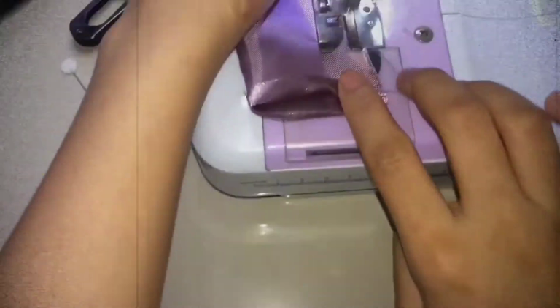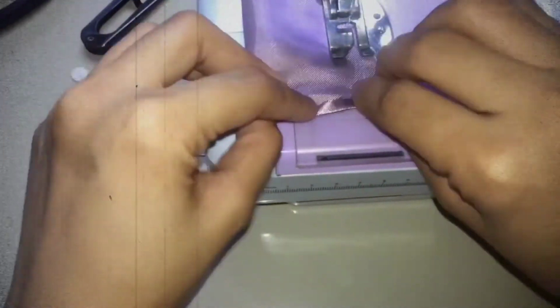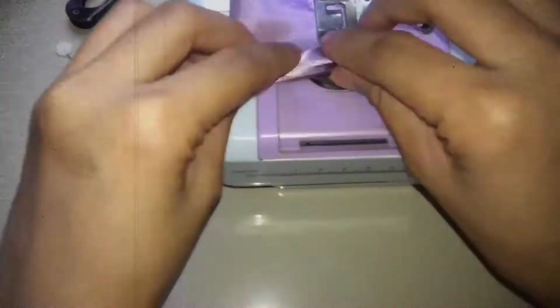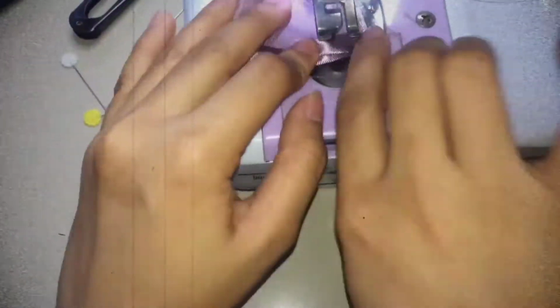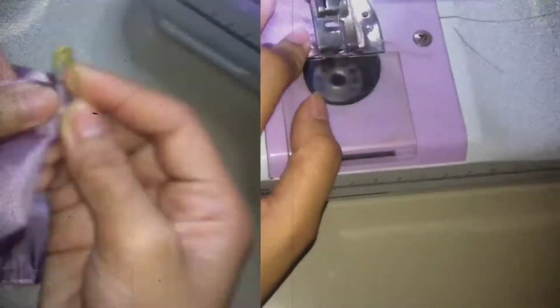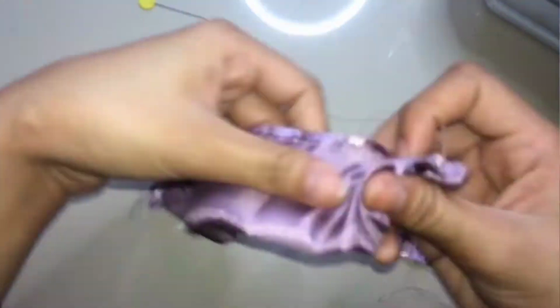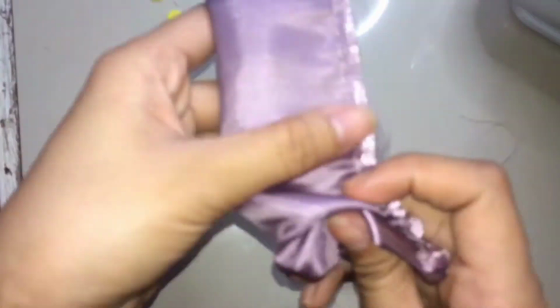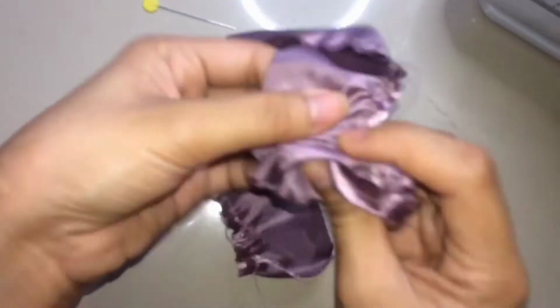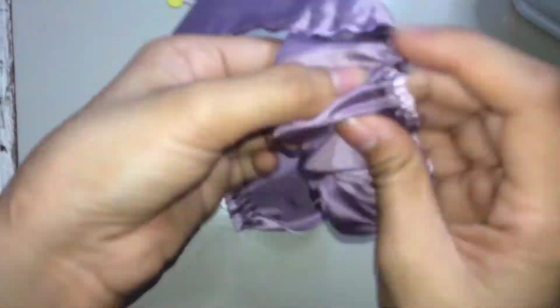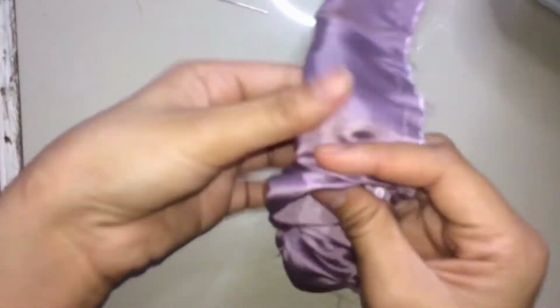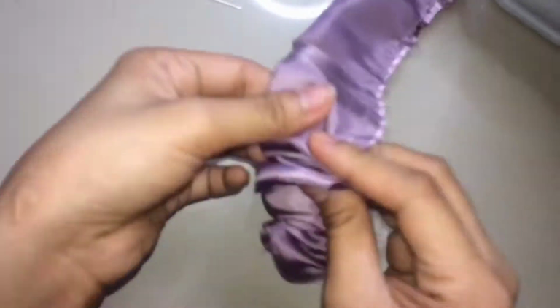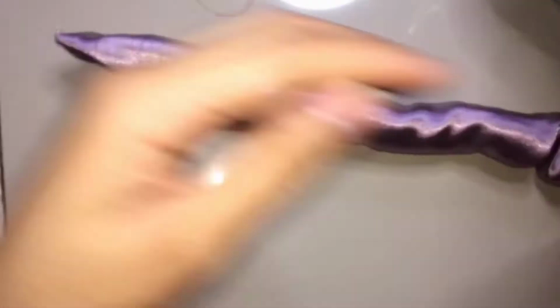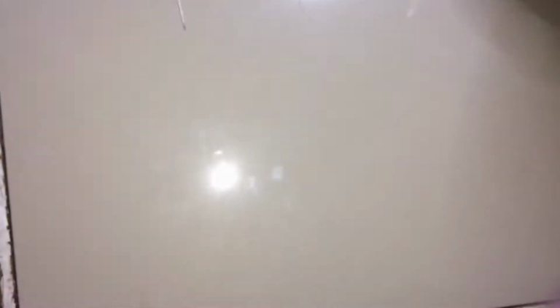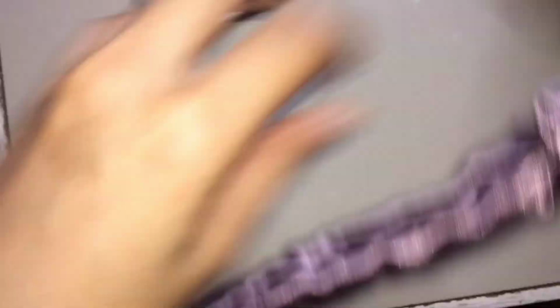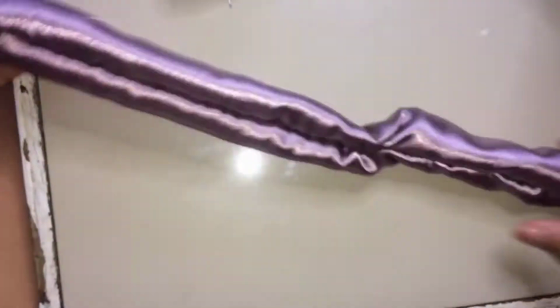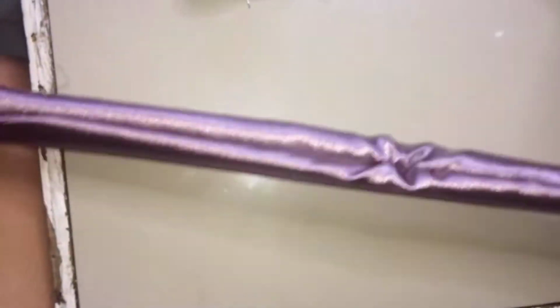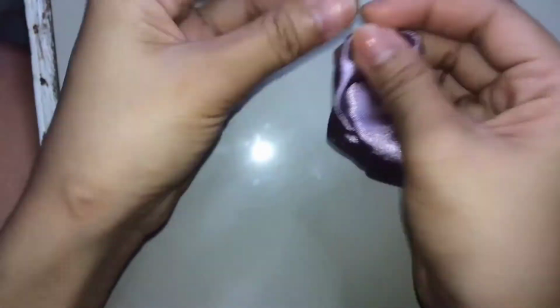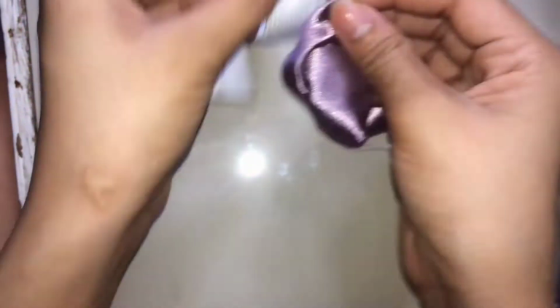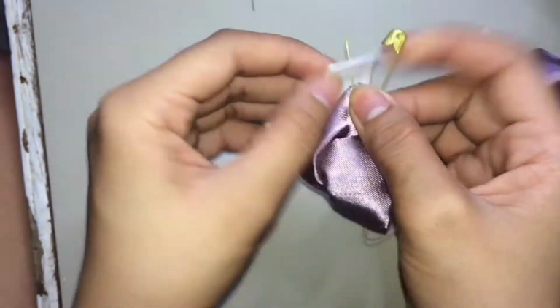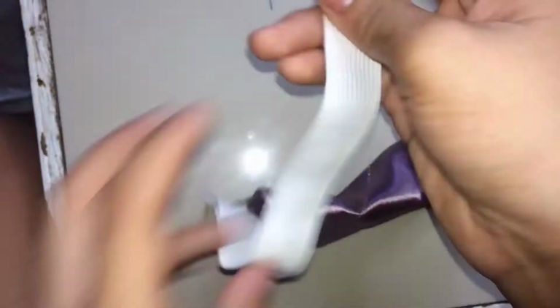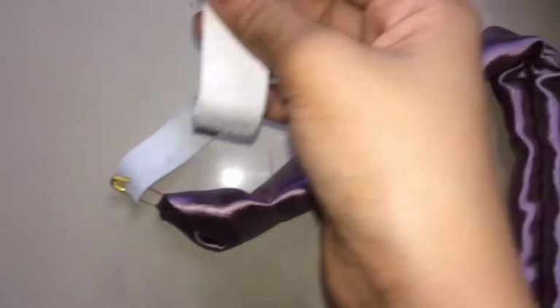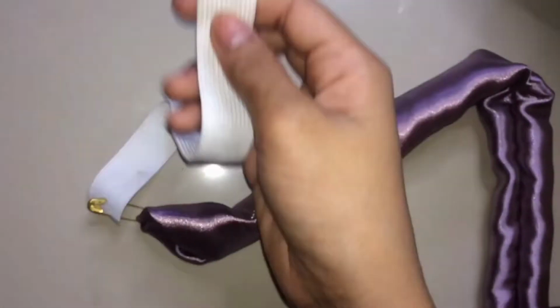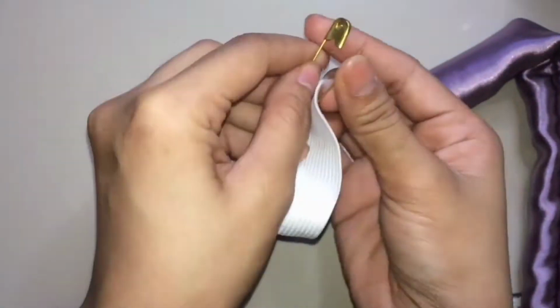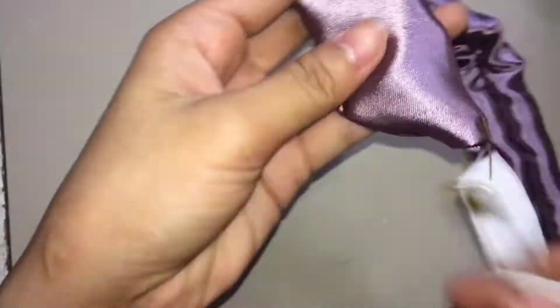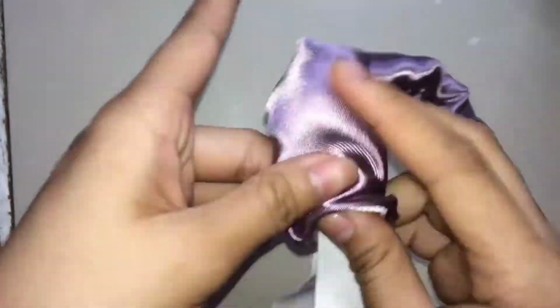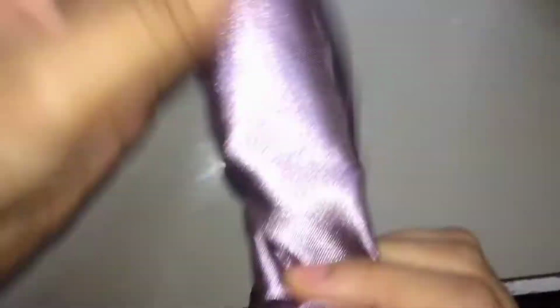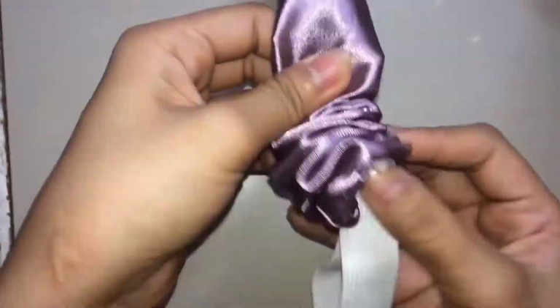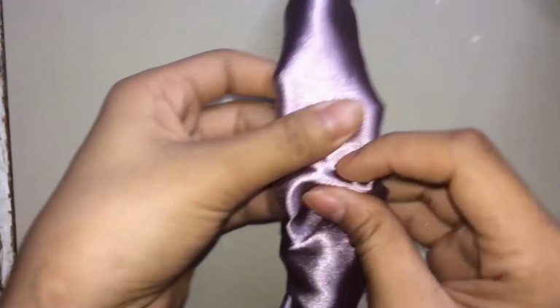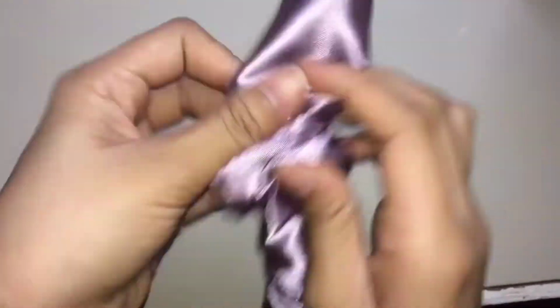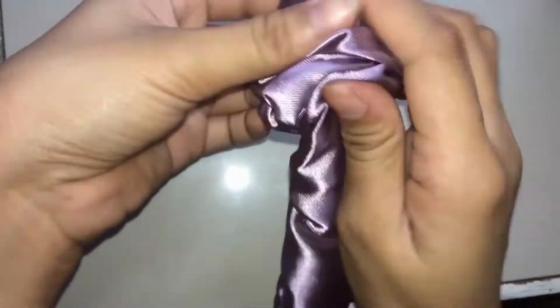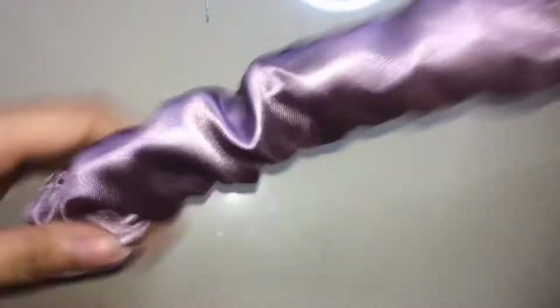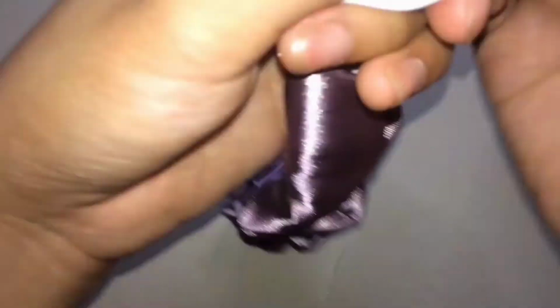After straight stitch, balik na rin mo gamit ng safety pin. Then, ipasok sa tunnel yung 1½ inch na garter. And for secured, tahiin natin sya ng zigzag, both sides din.